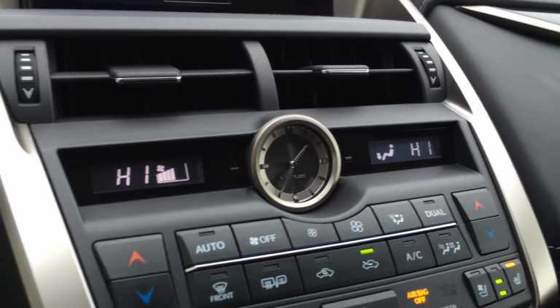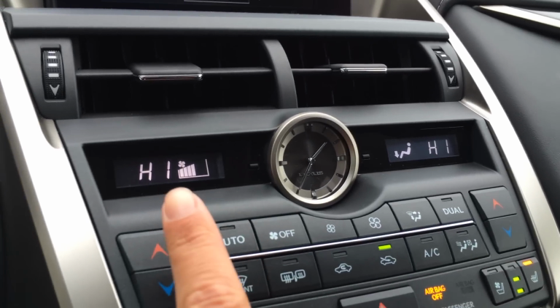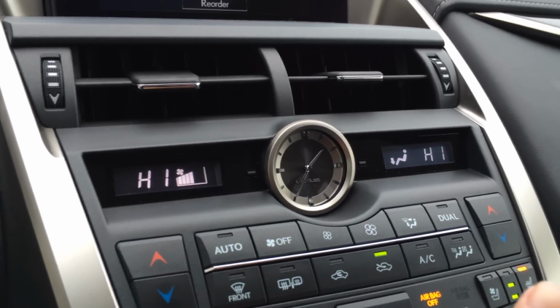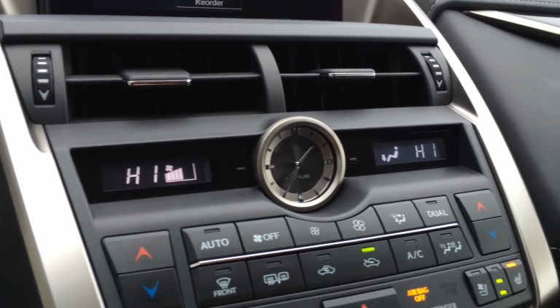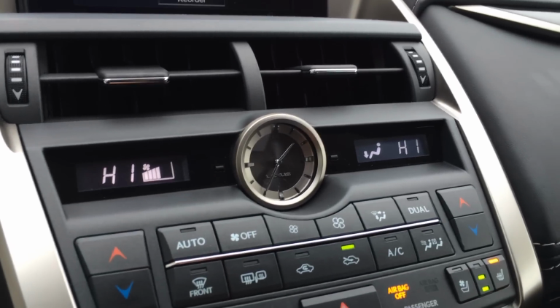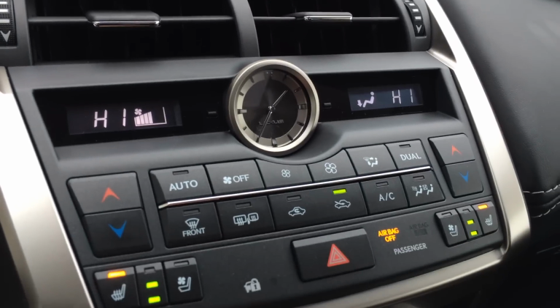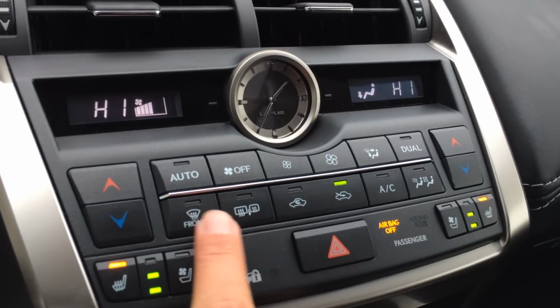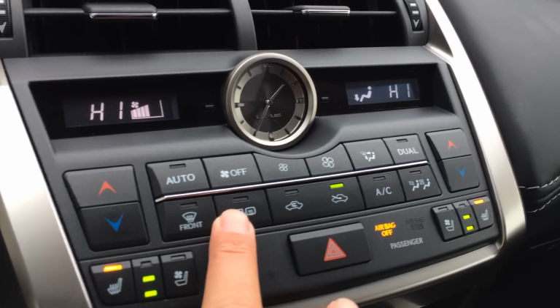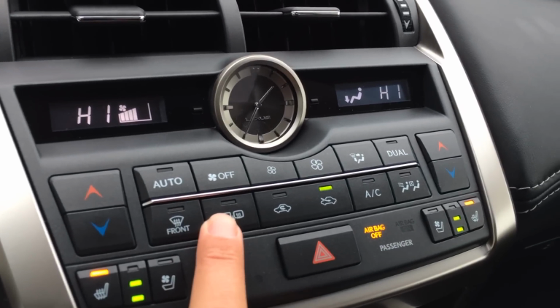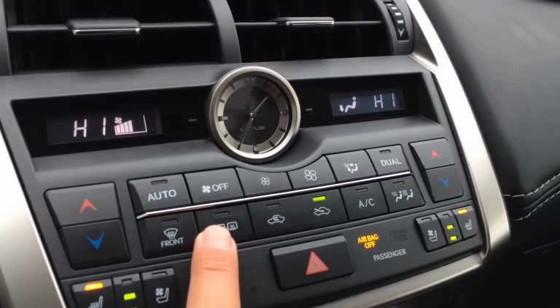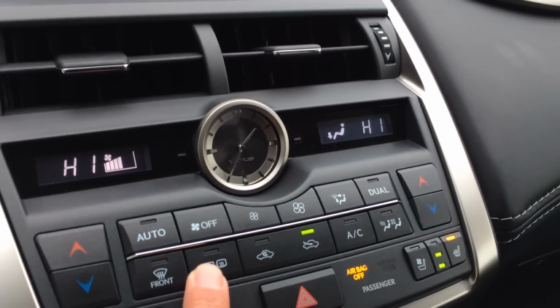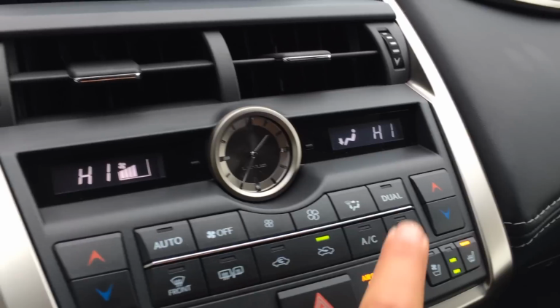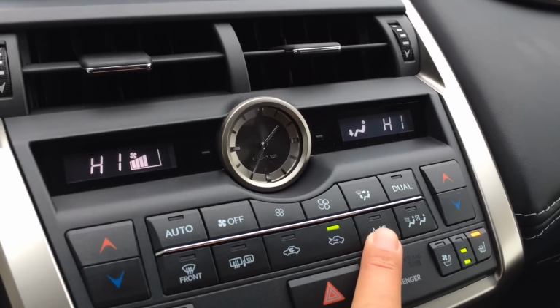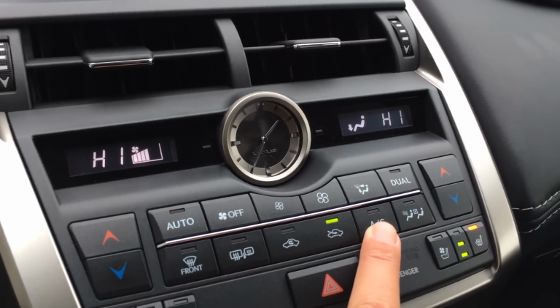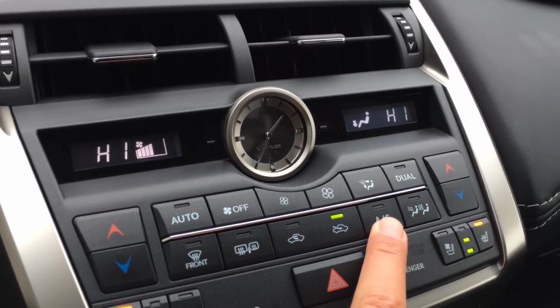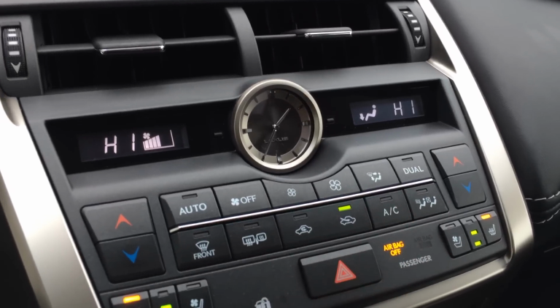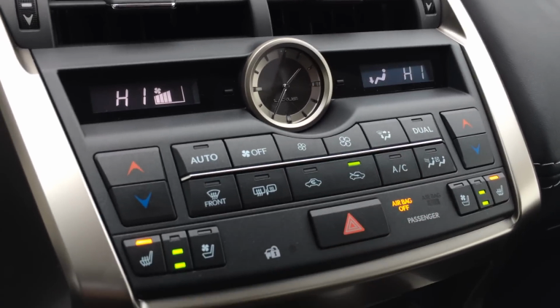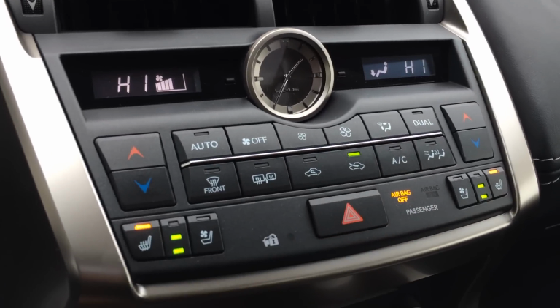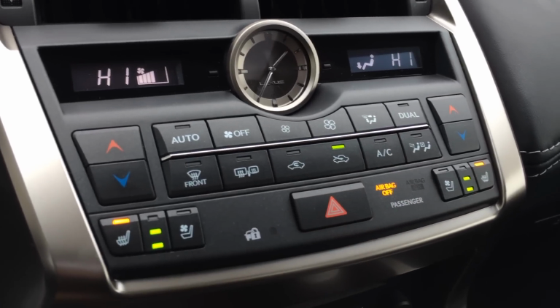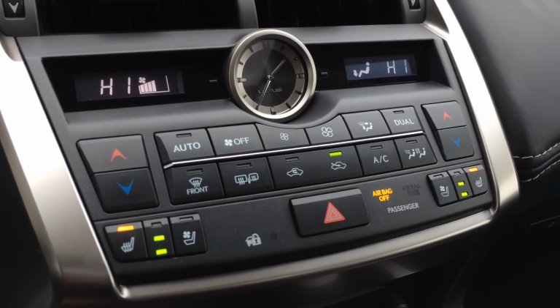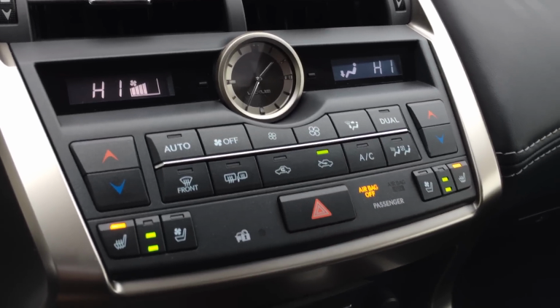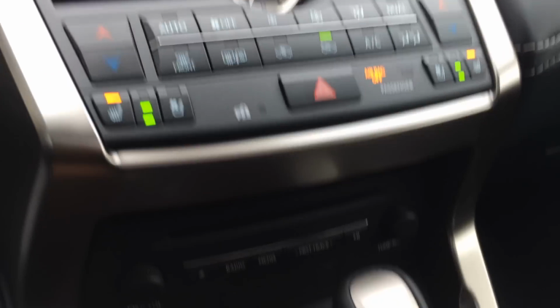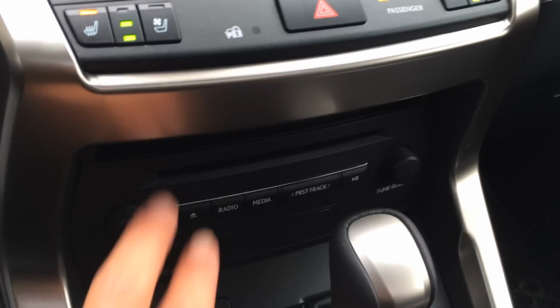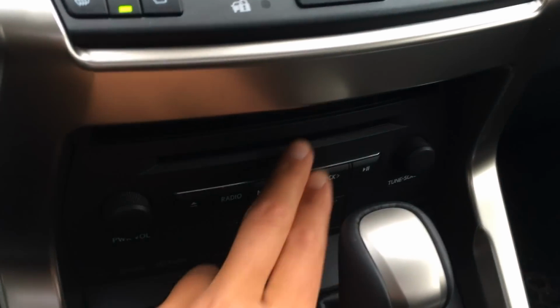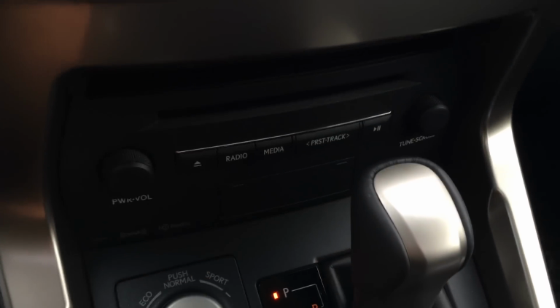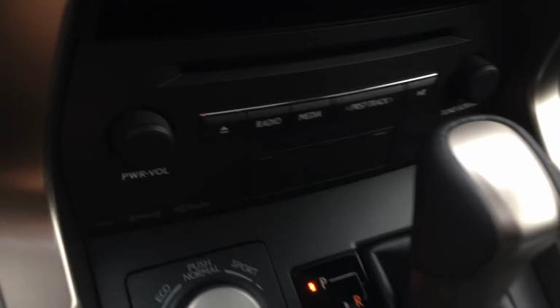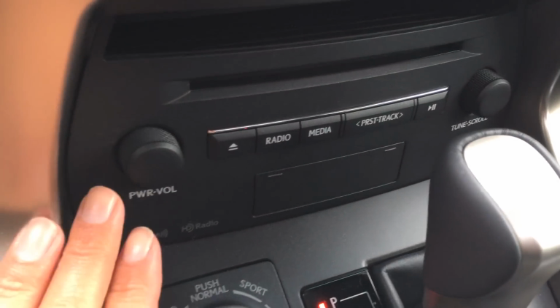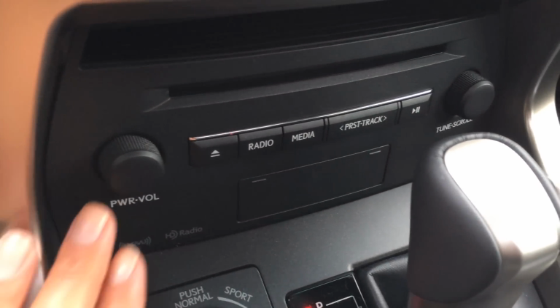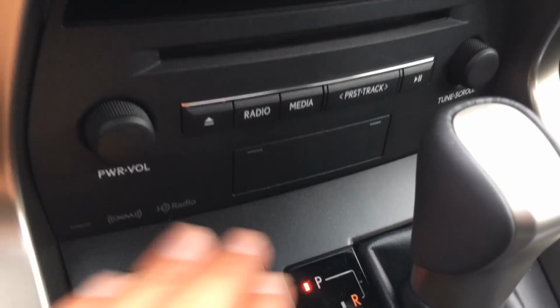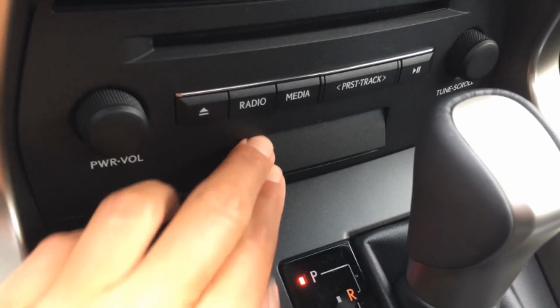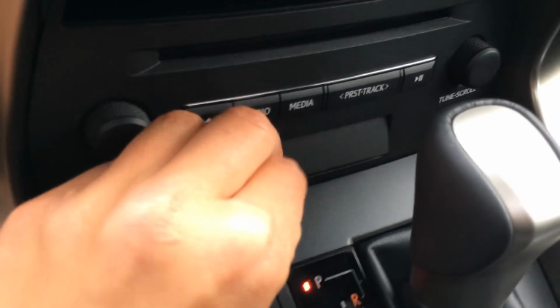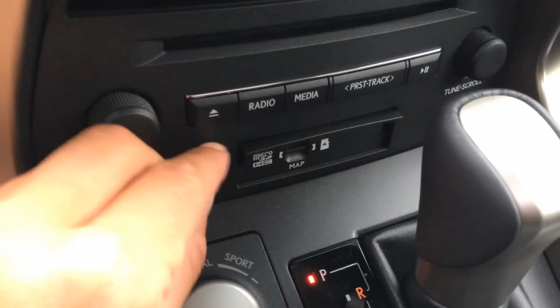Two screens — one for the driver, one for the passenger. You have front defroster, heated side mirrors, AC with dual zone climate control, heated and ventilated front seats, a little storage unit, and an SD card slot for the map.